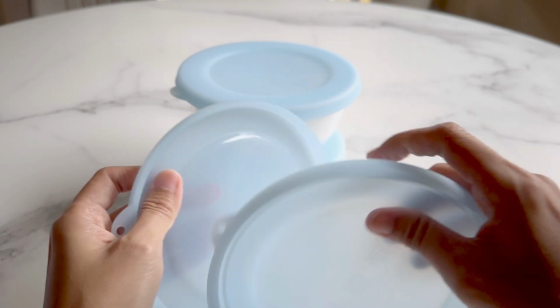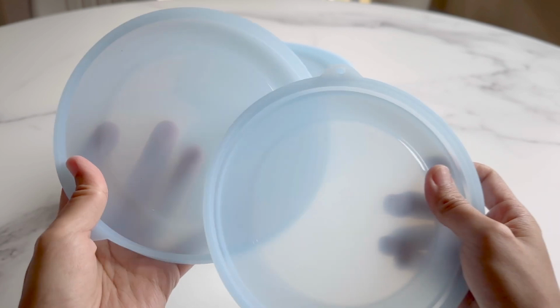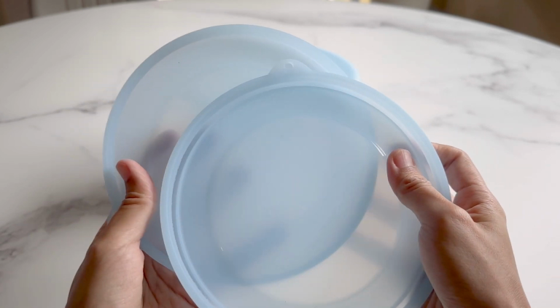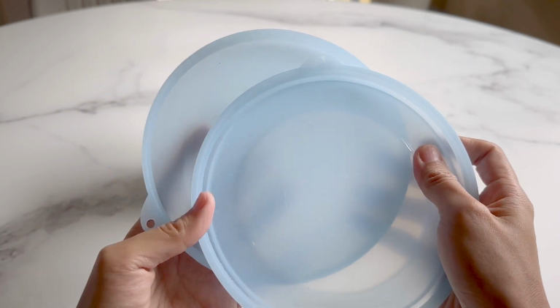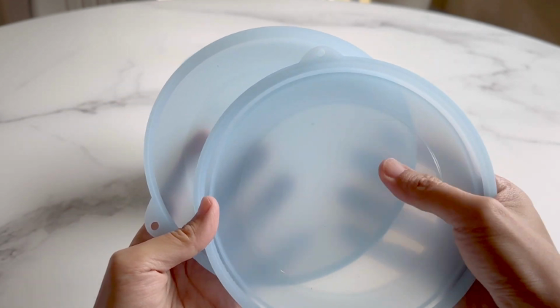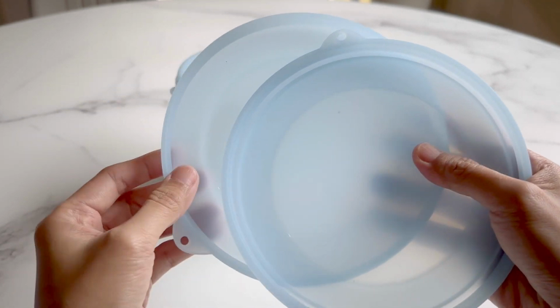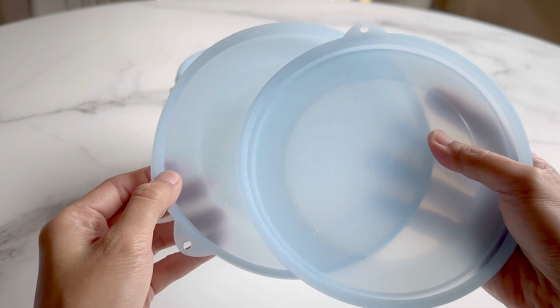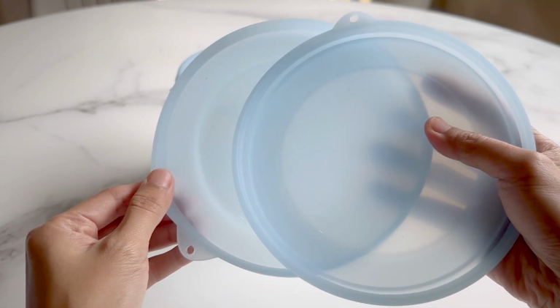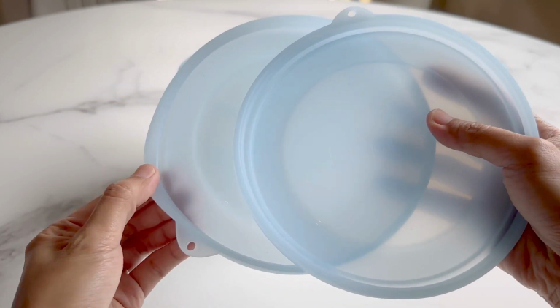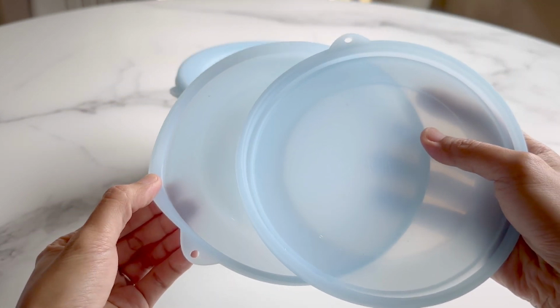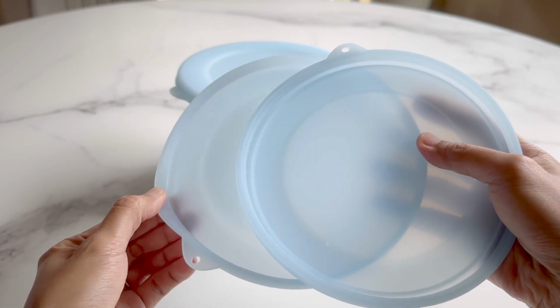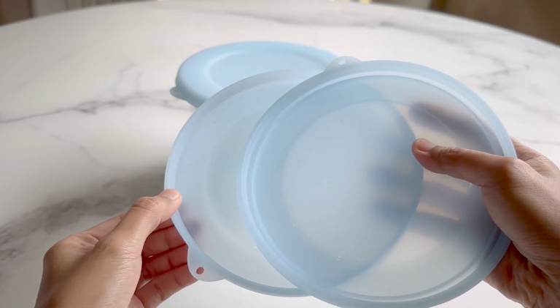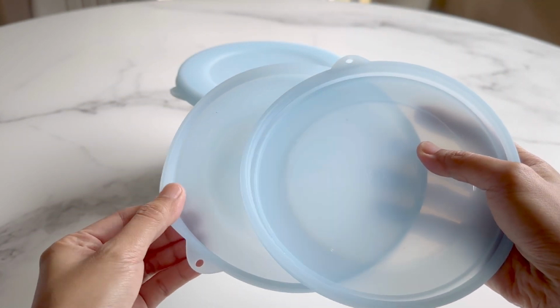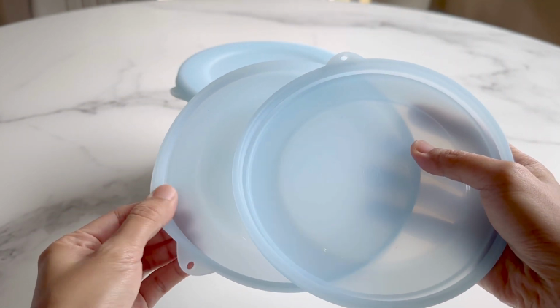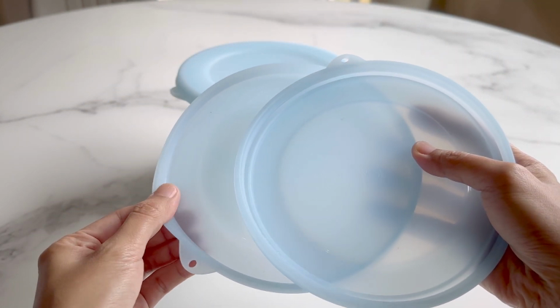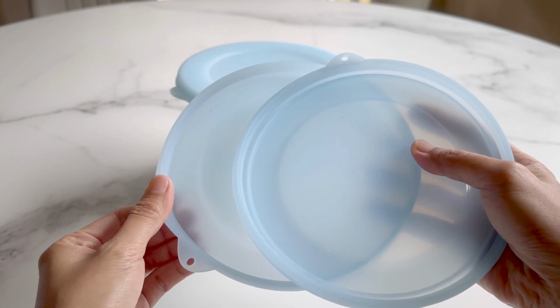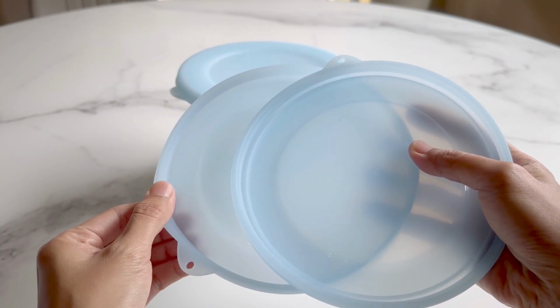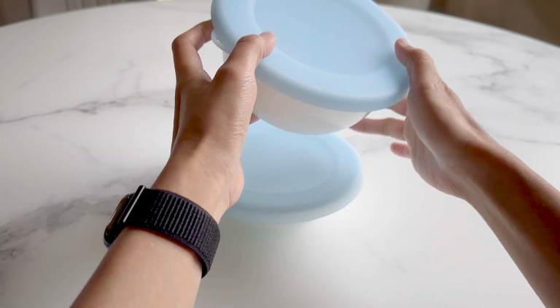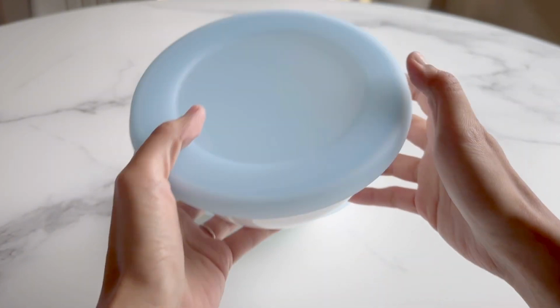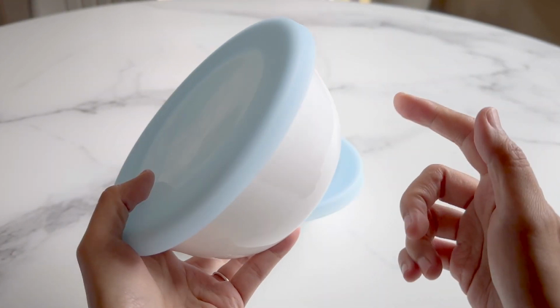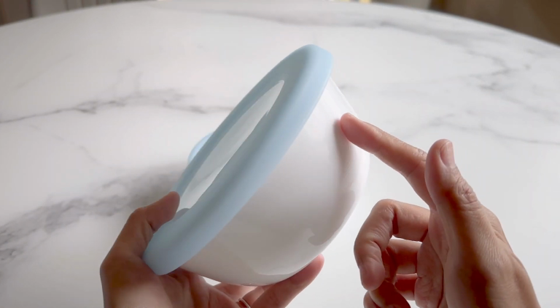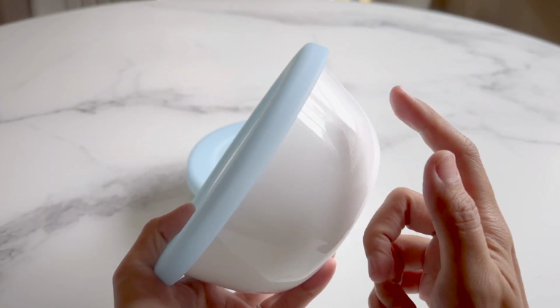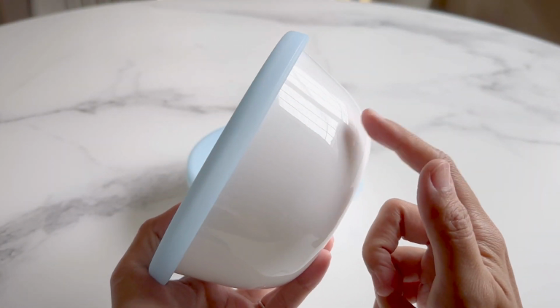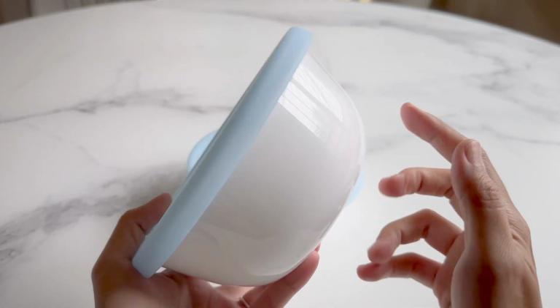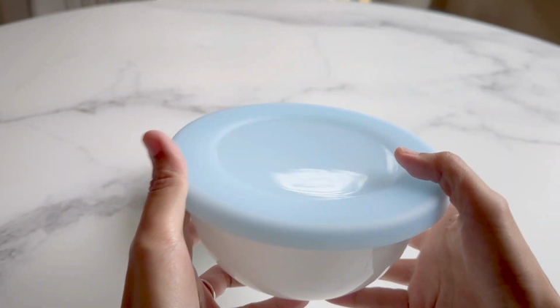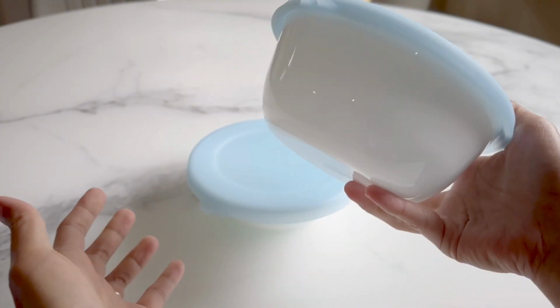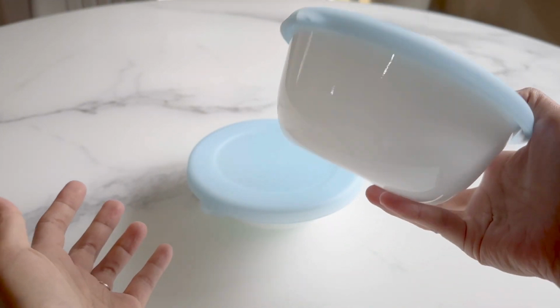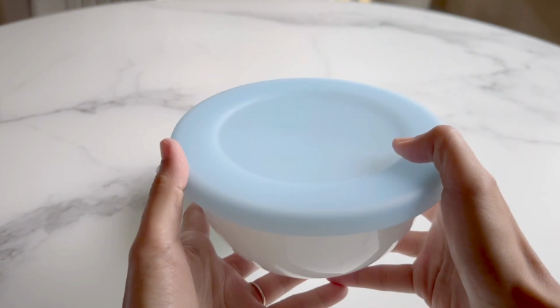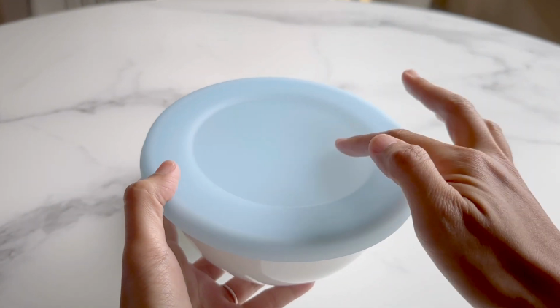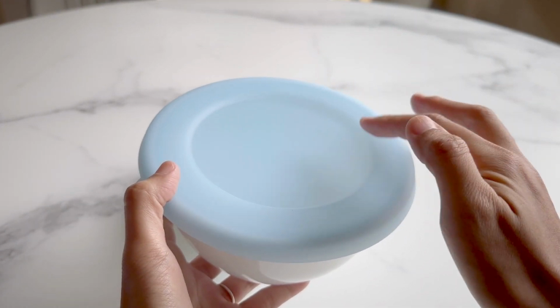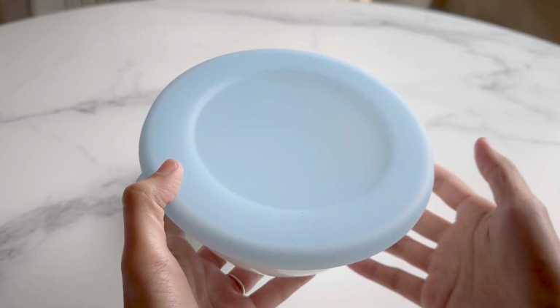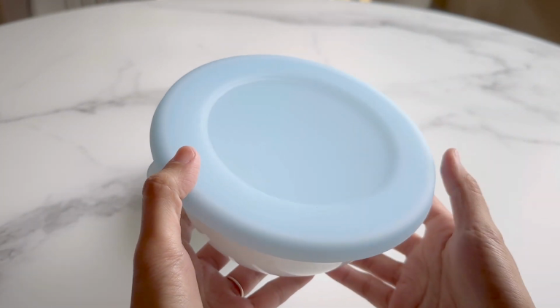On the left, this lid is designed for the 18-ounce Corel Vitrelle bowls. On the right, this lid is designed for 28-ounce bowls. Be sure to get the correct one, as they do fit differently.